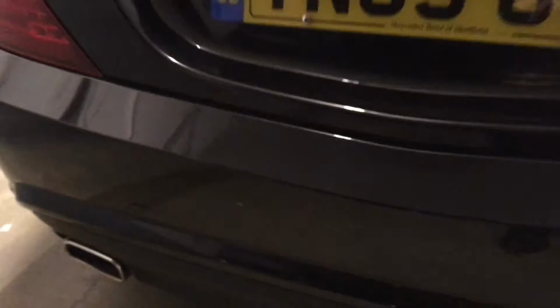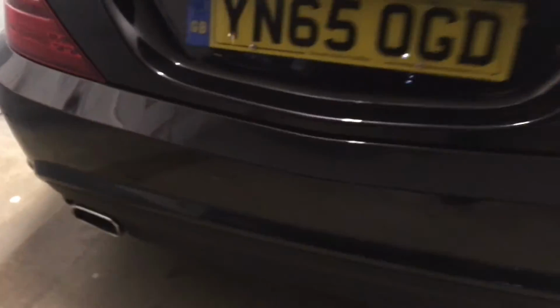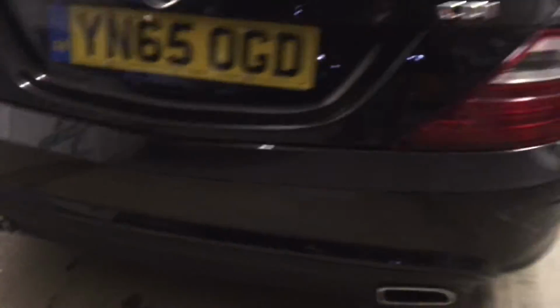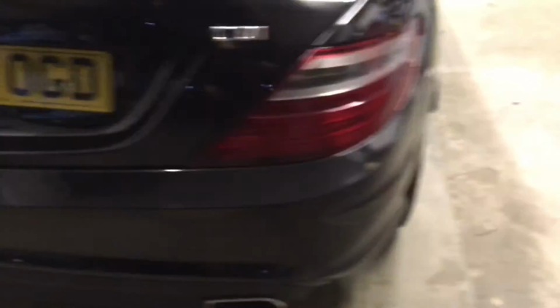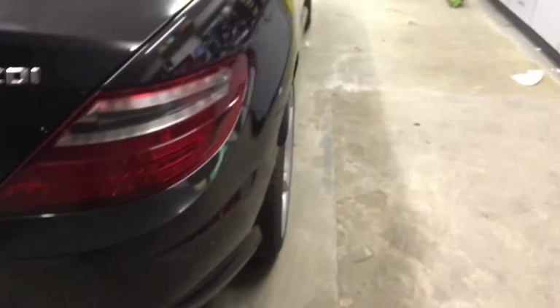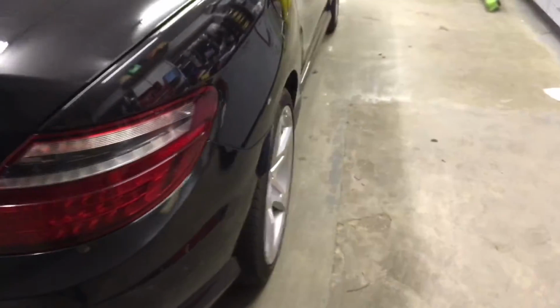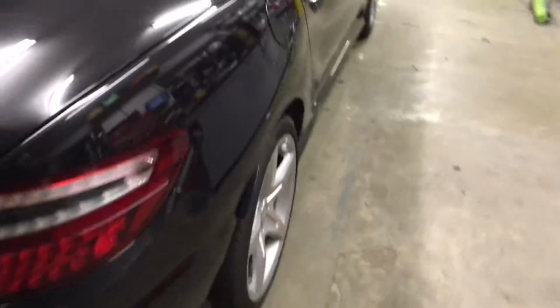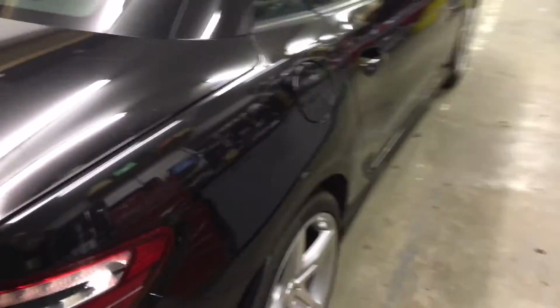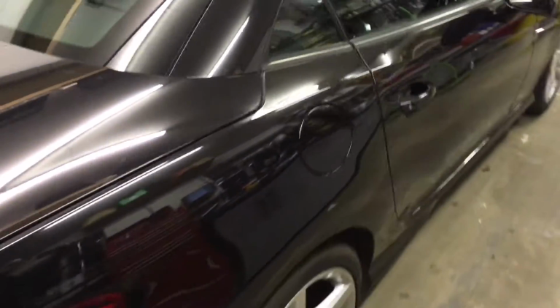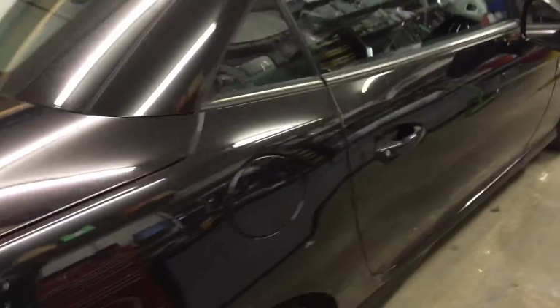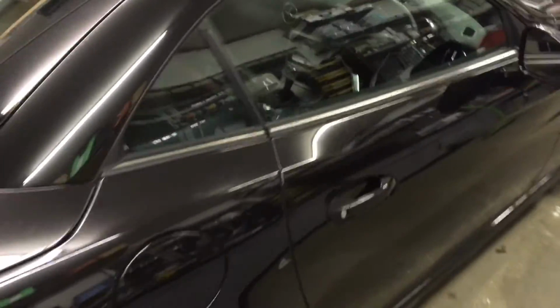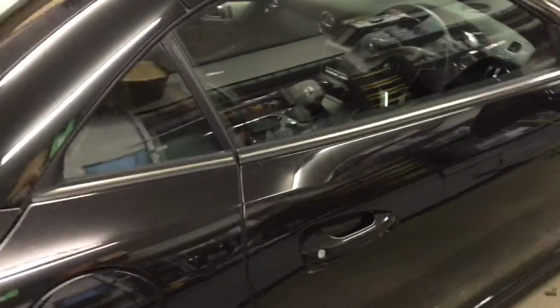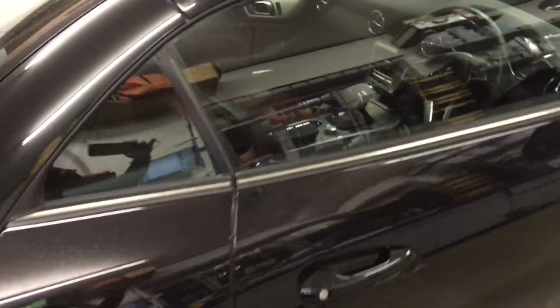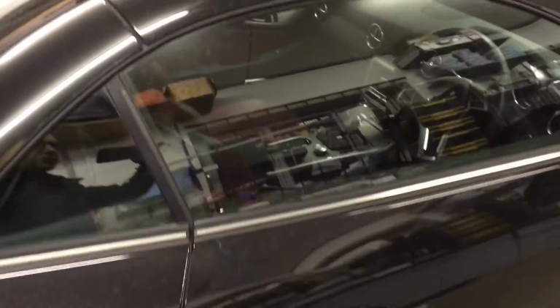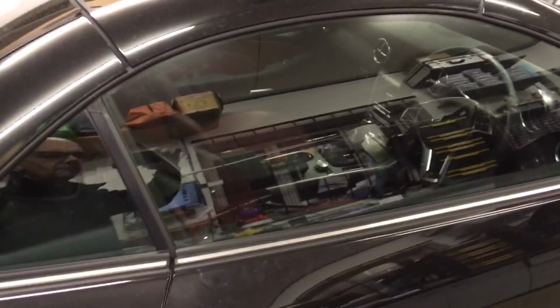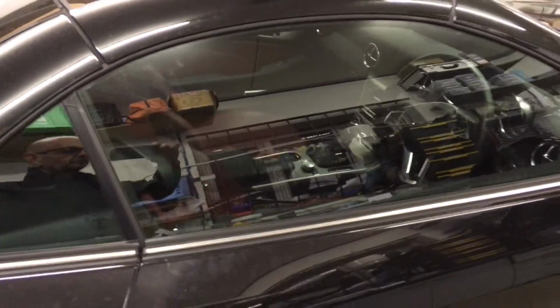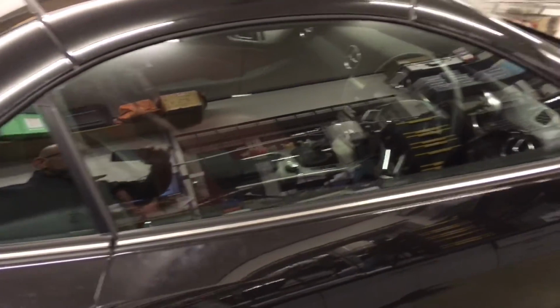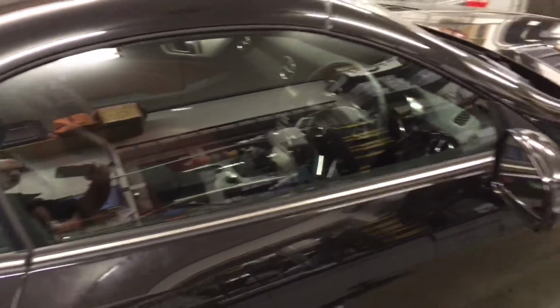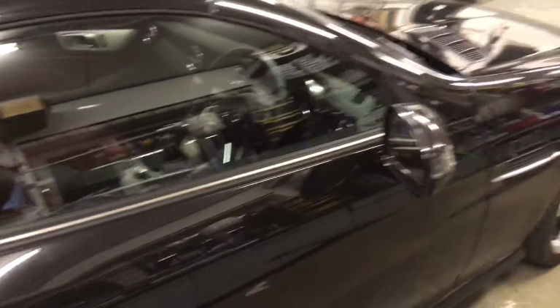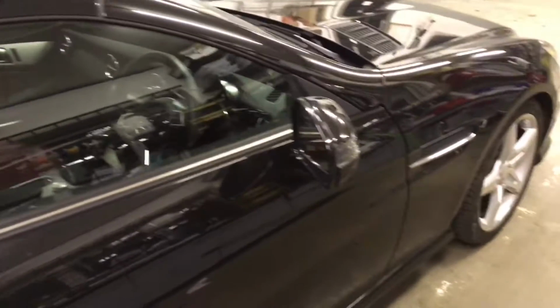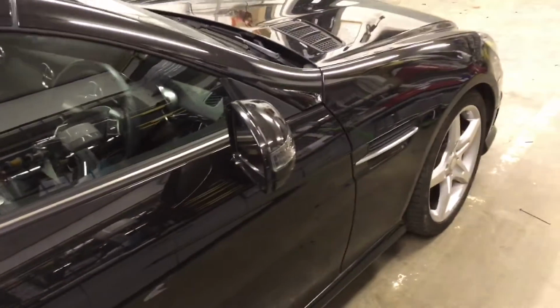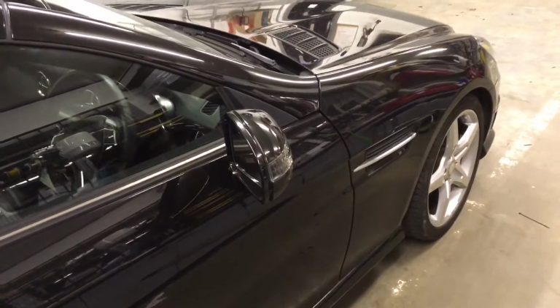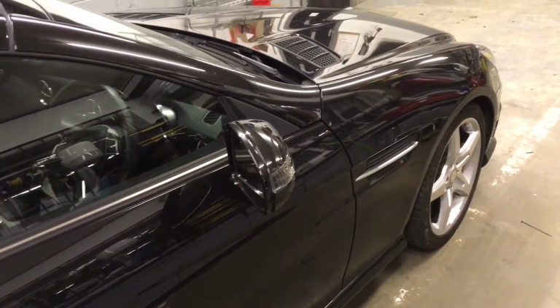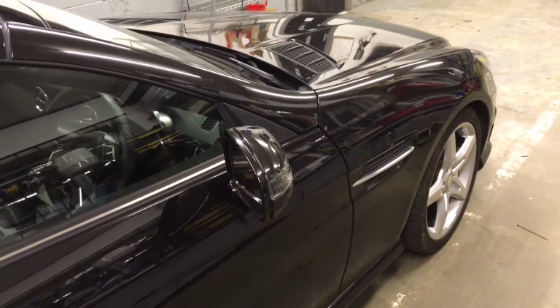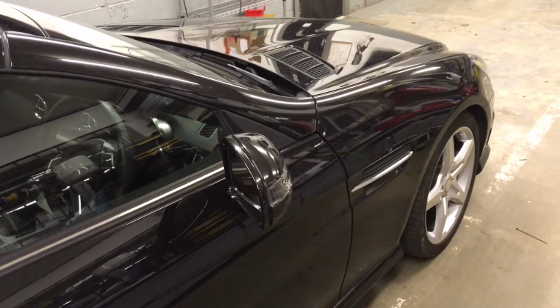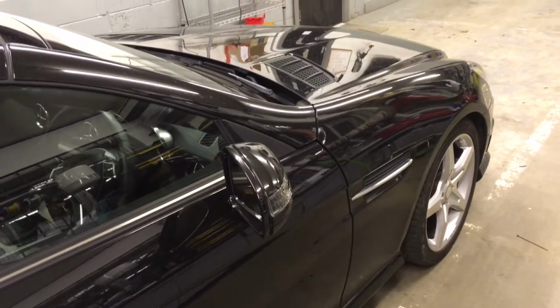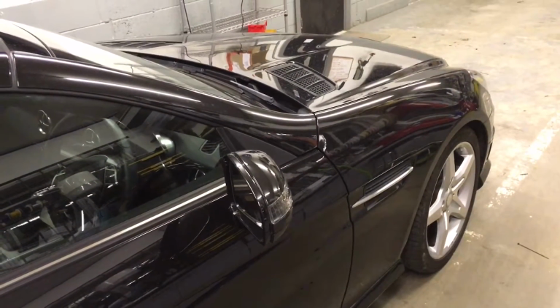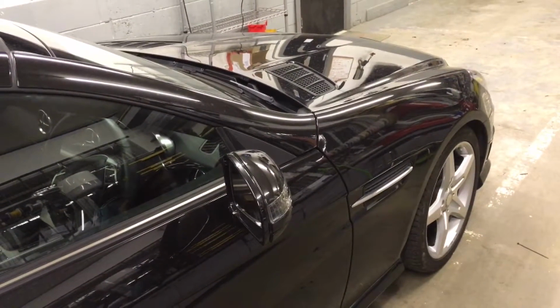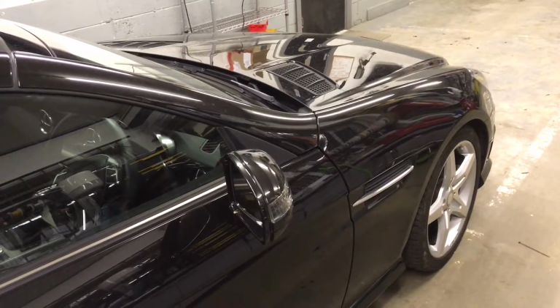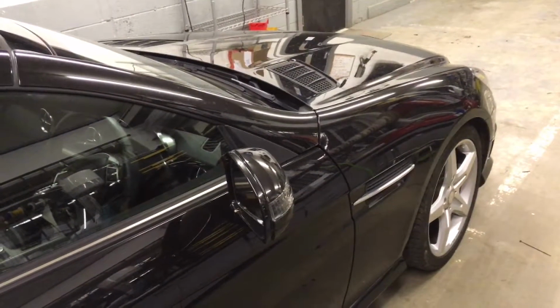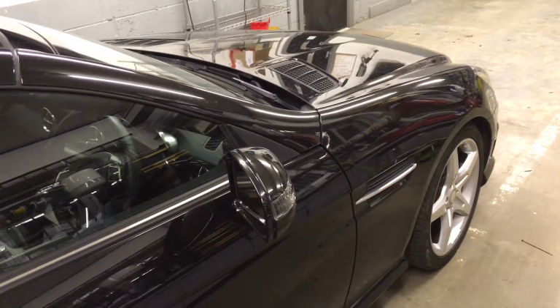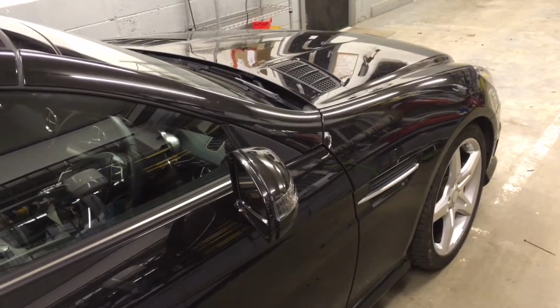For further information on fitting parking sensors on your vehicle or any vehicle, give us a call on 0114 257 1550. Thank you for watching.